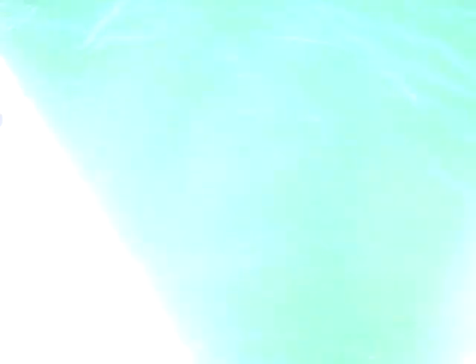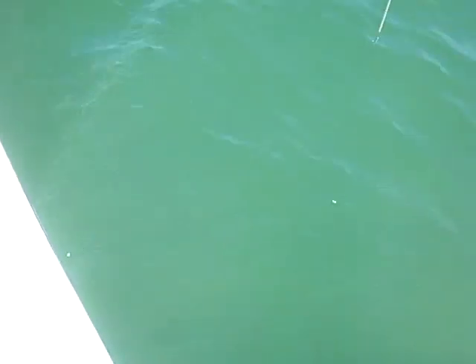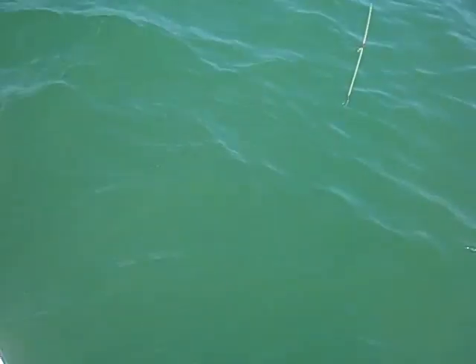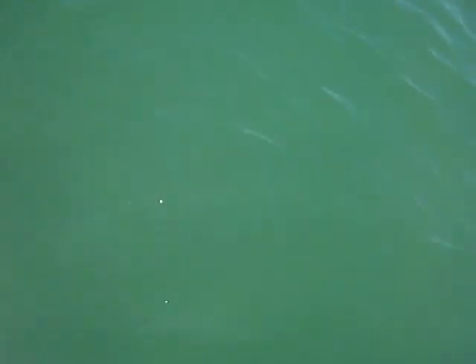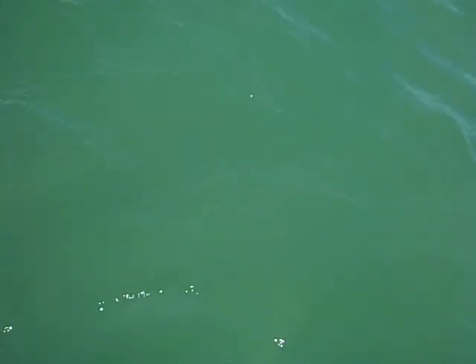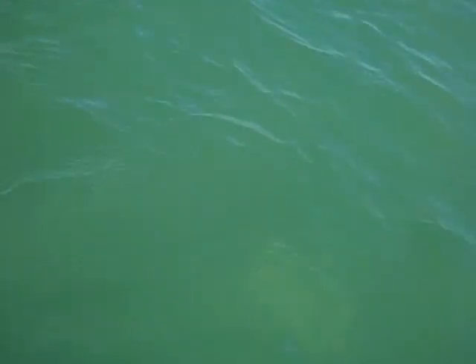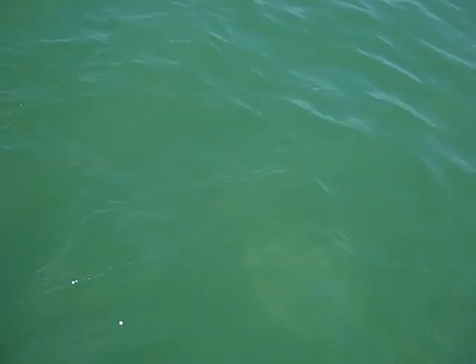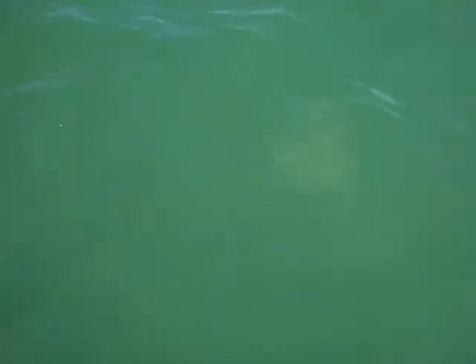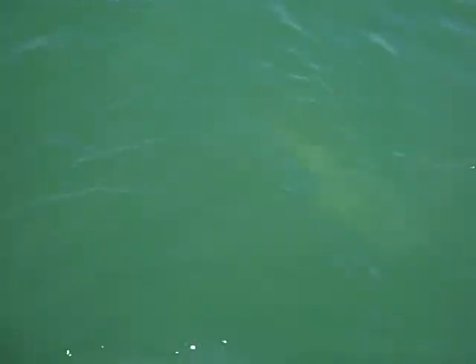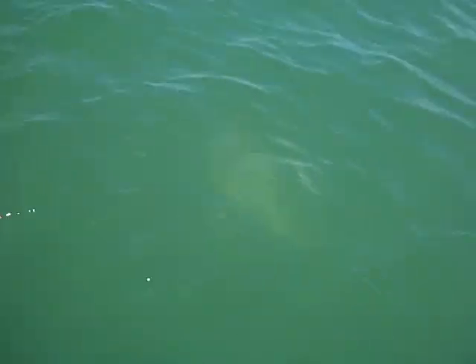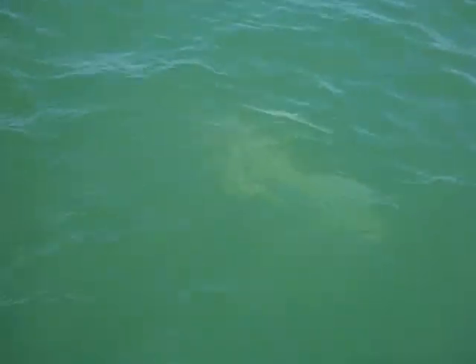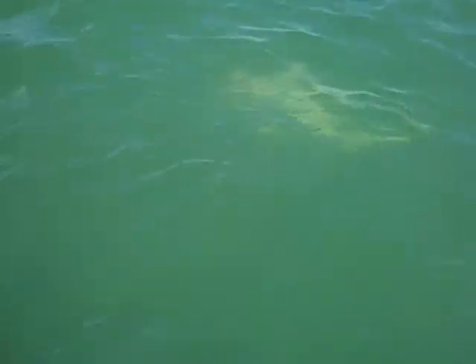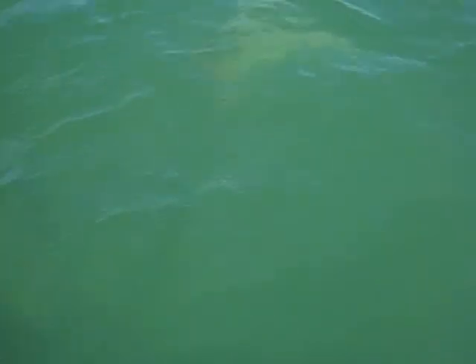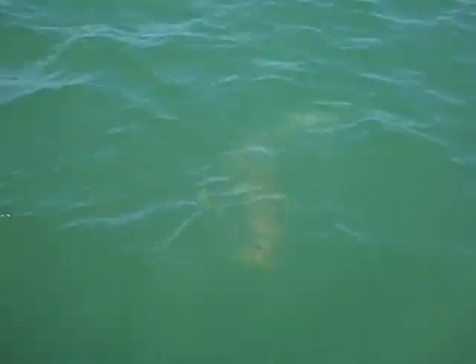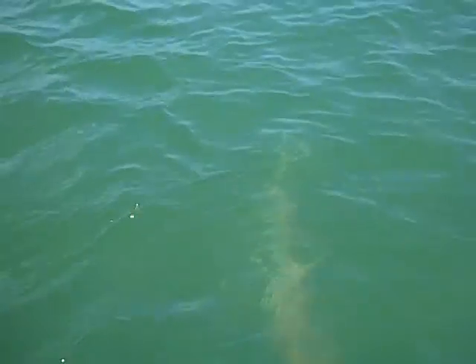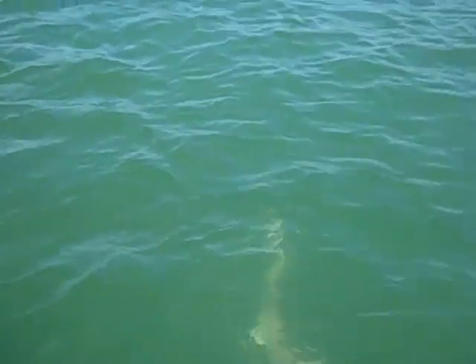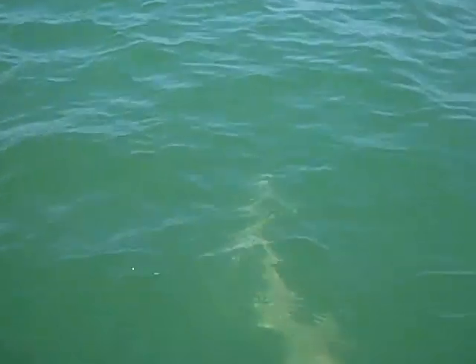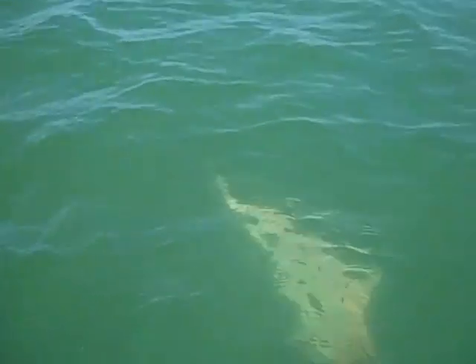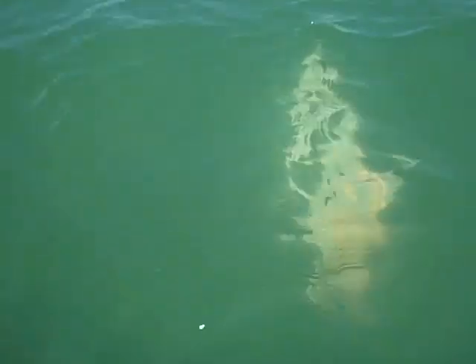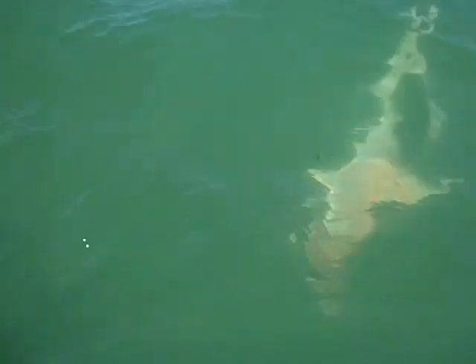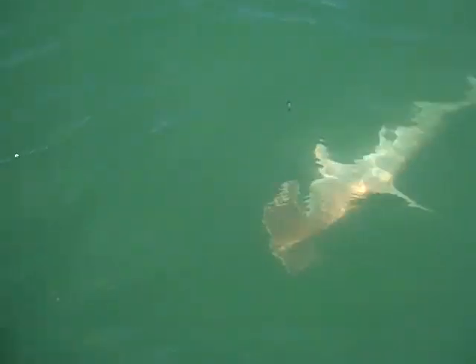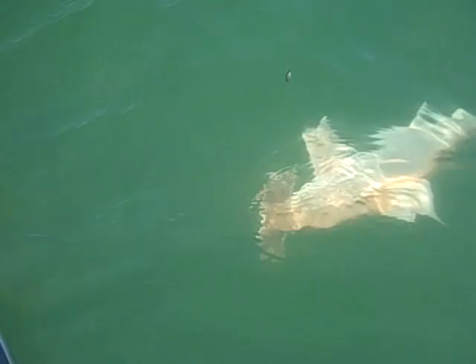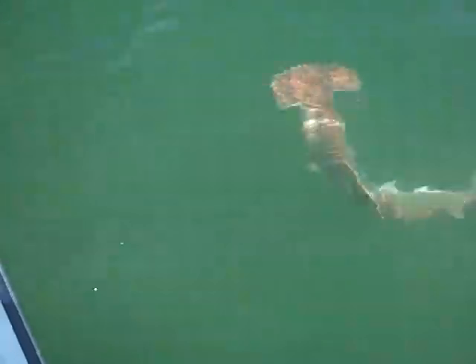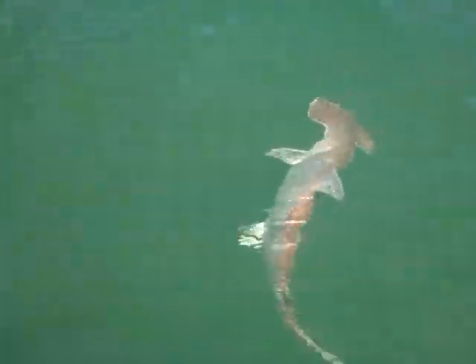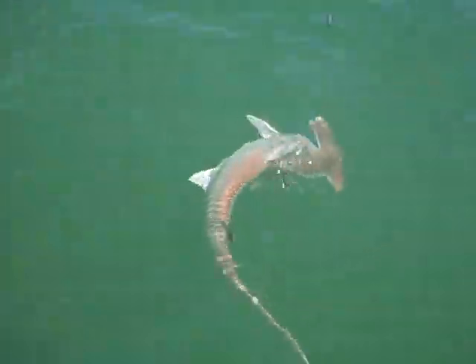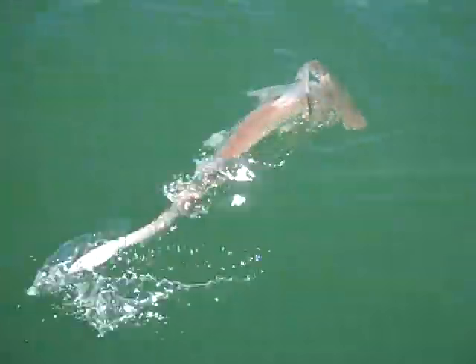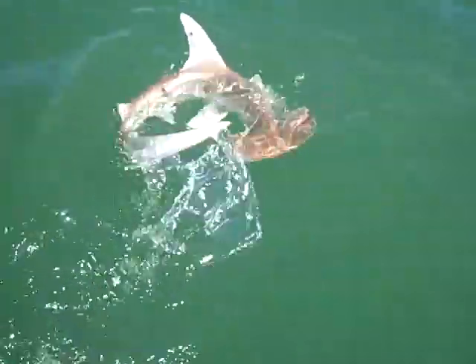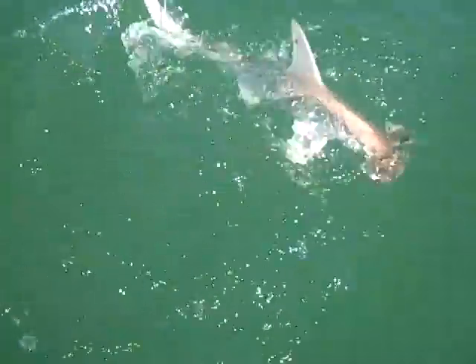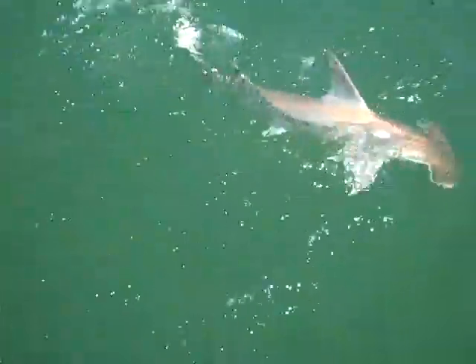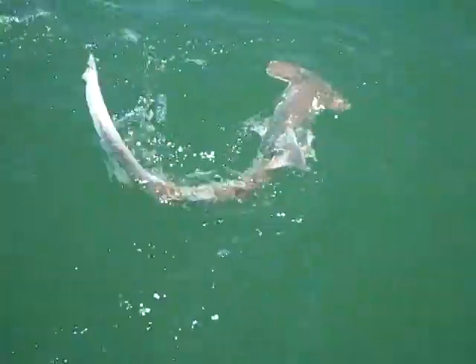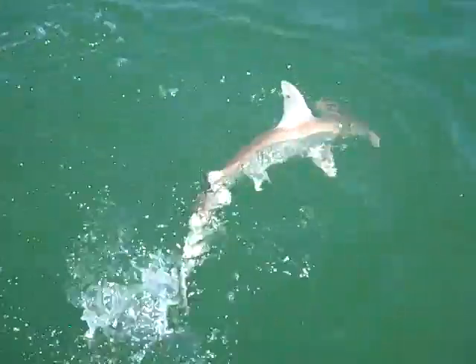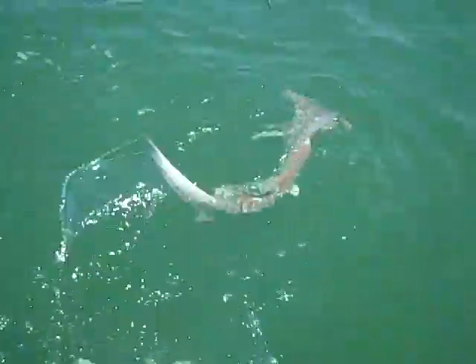I'll get a picture of him in the water. Here he comes. I'm afraid he's going to jump up and bite me. Oh, it's a hammerhead! Oh my gosh, it's a hammerhead!